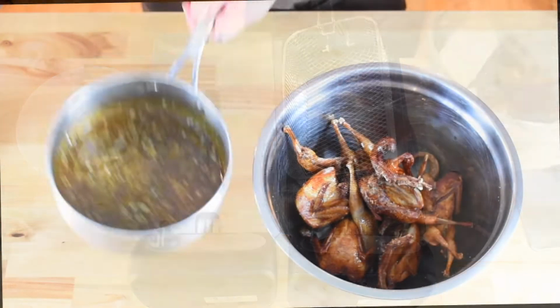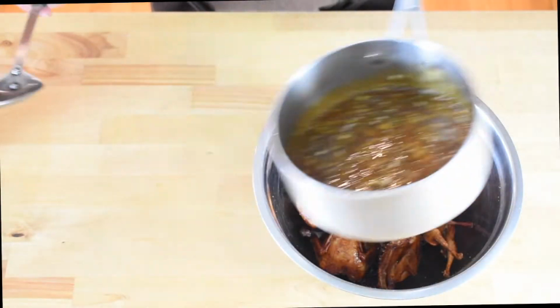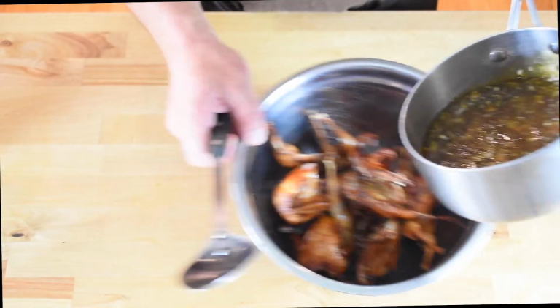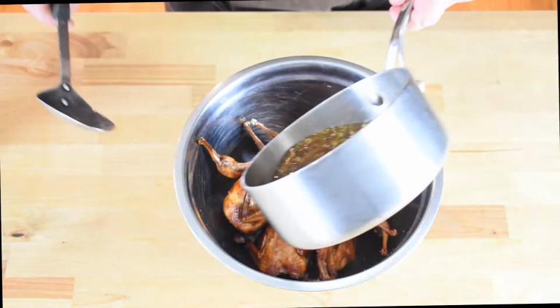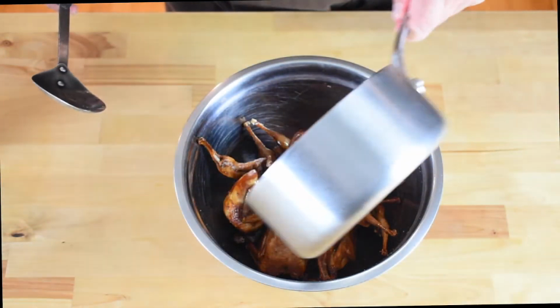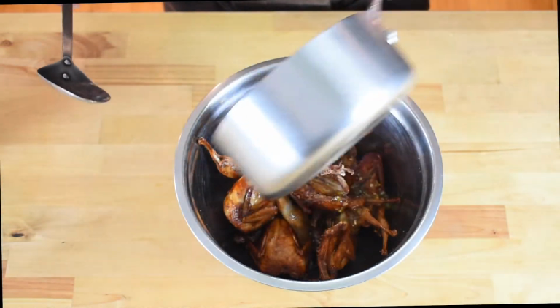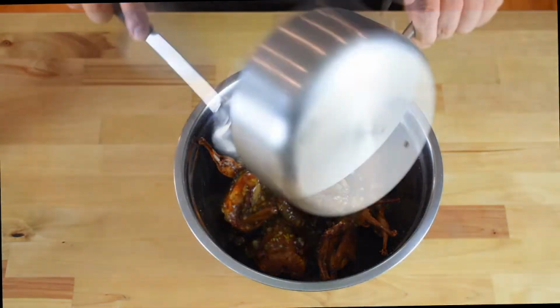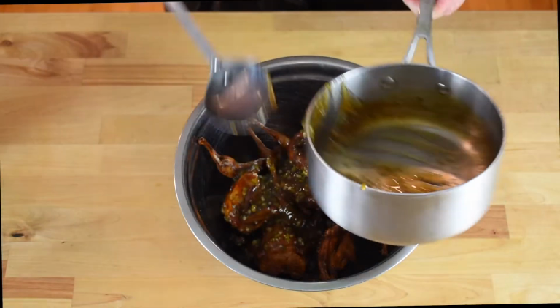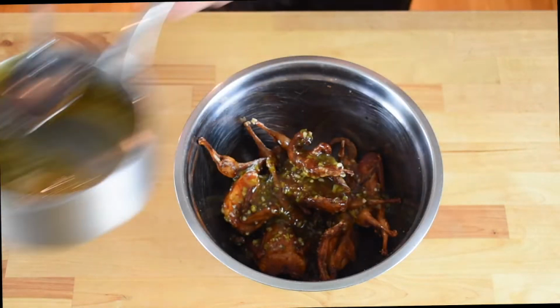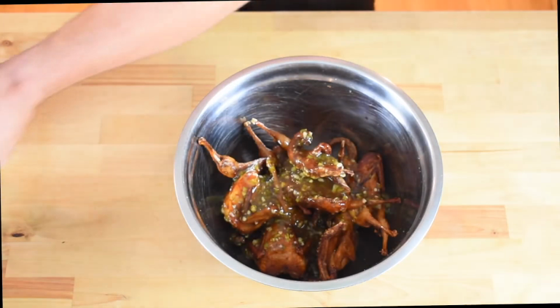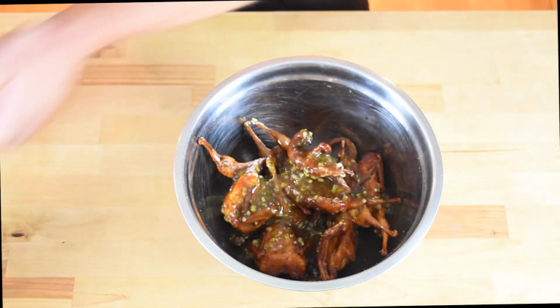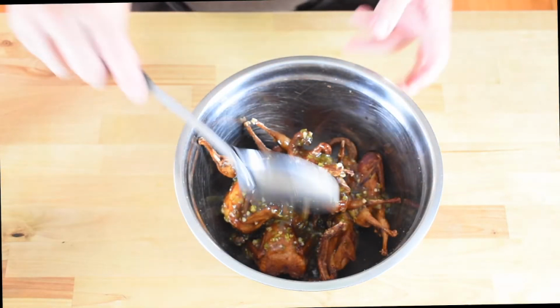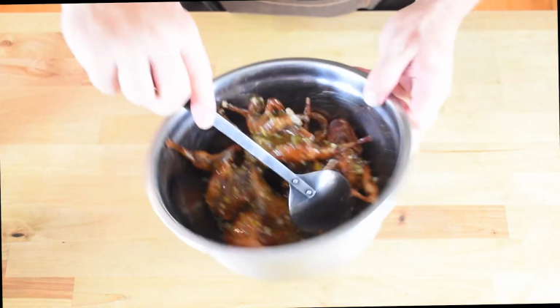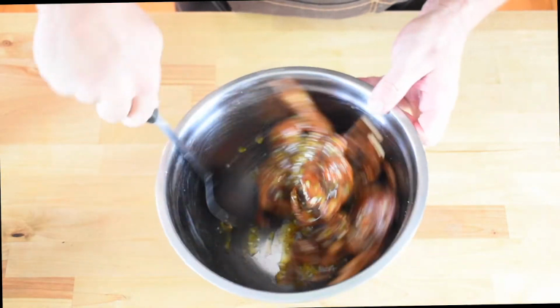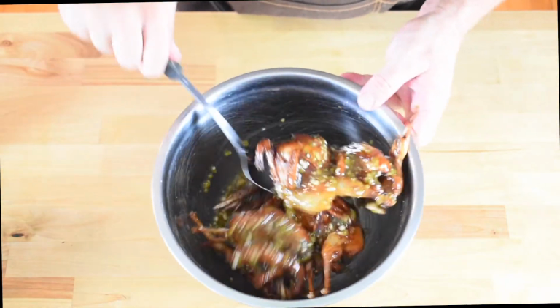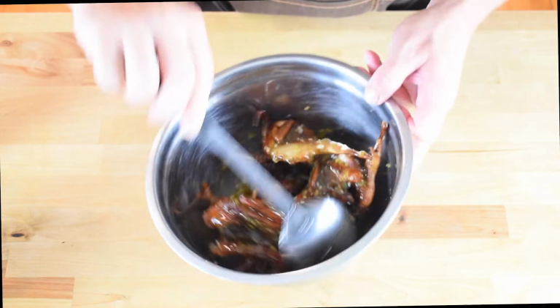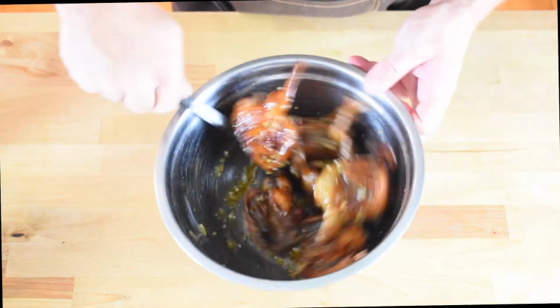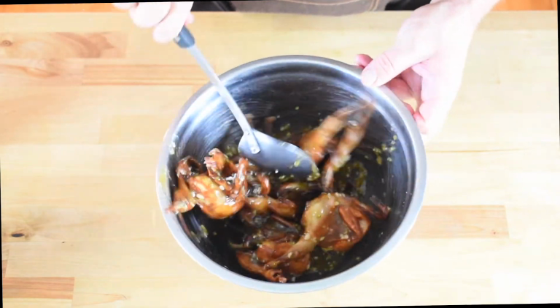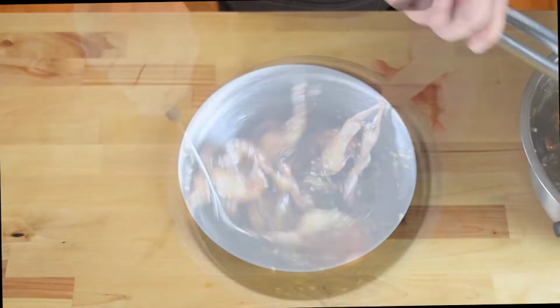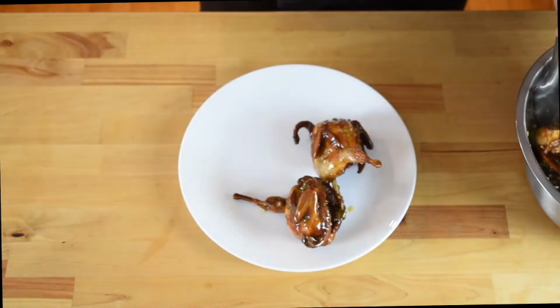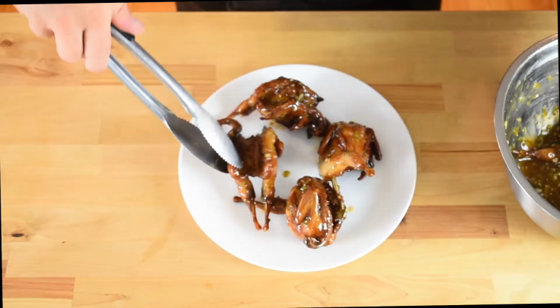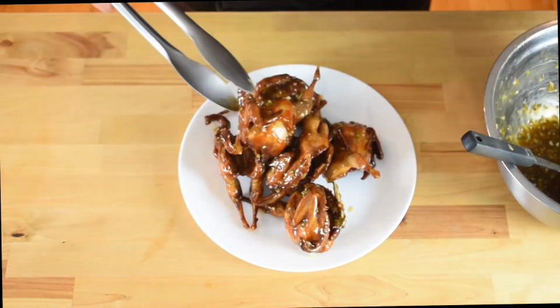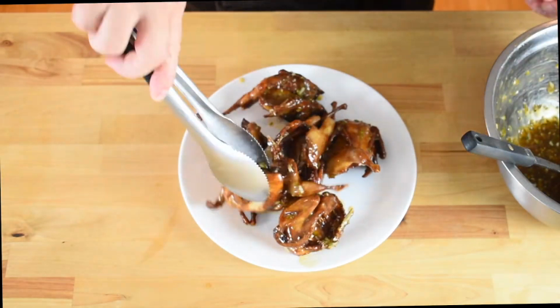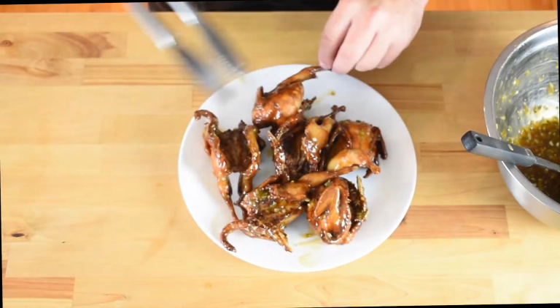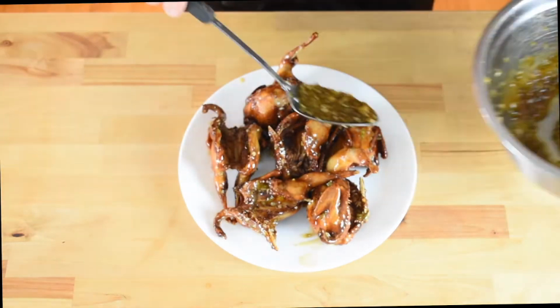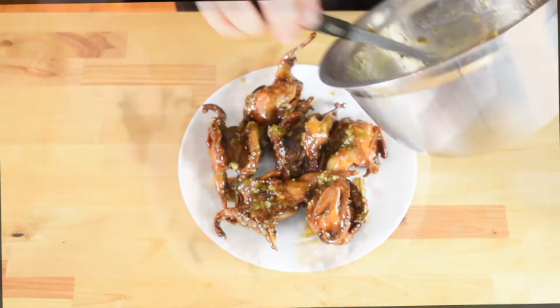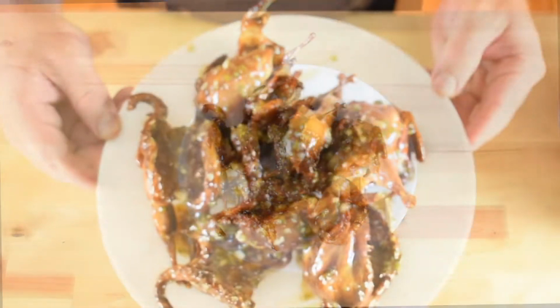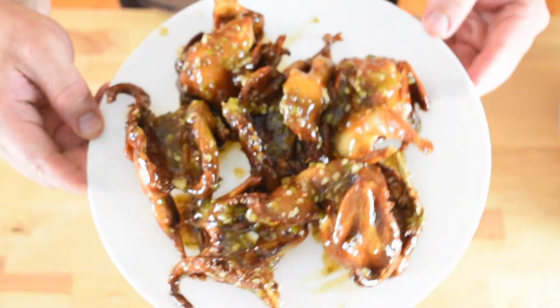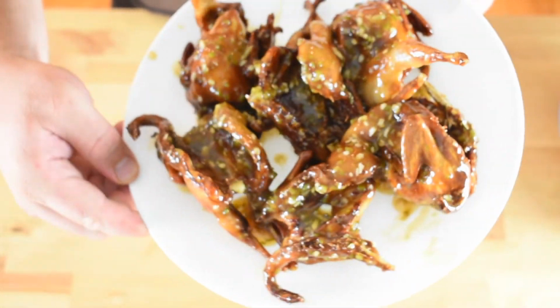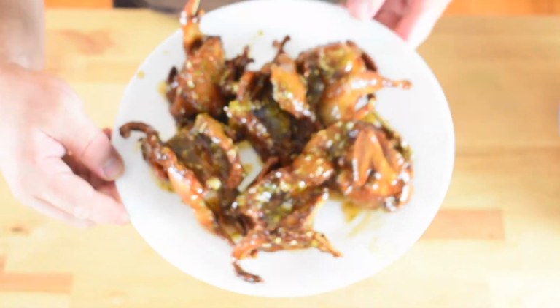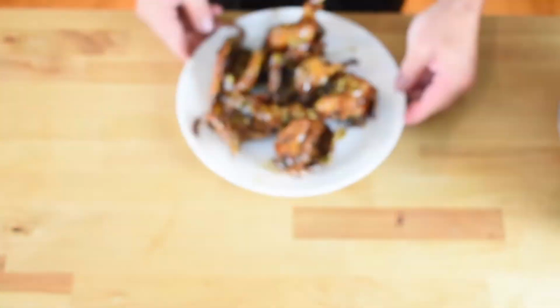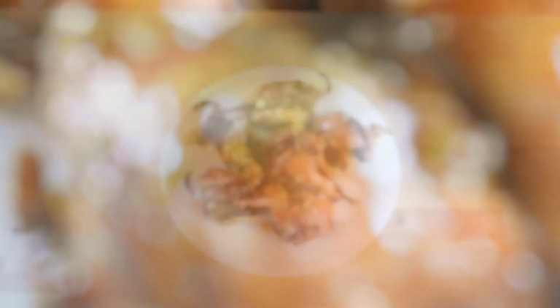Pour the jalapeño sauce over the quail and then toss until they're completely coated. Serve as a delicious appetizer or as part of the meal and make sure you eat with your fingers. Enjoy!